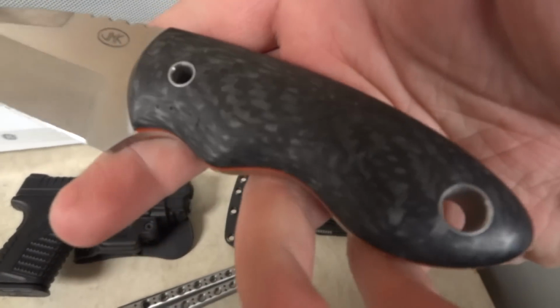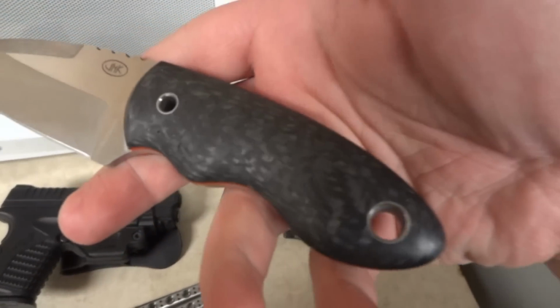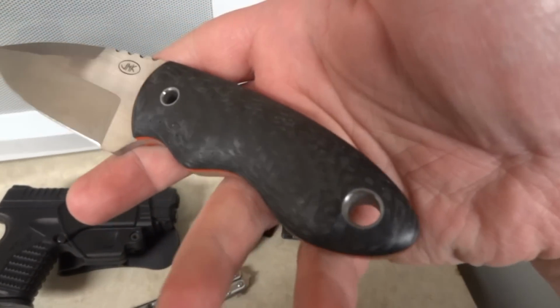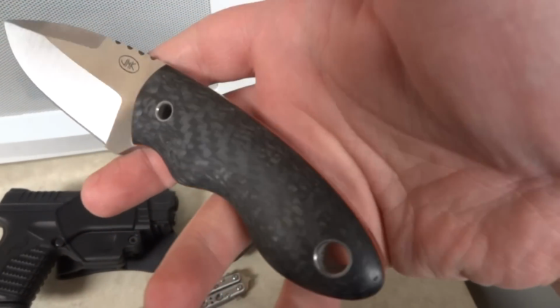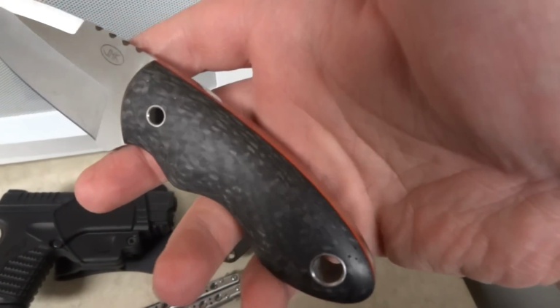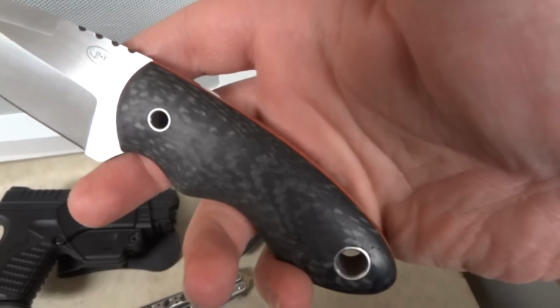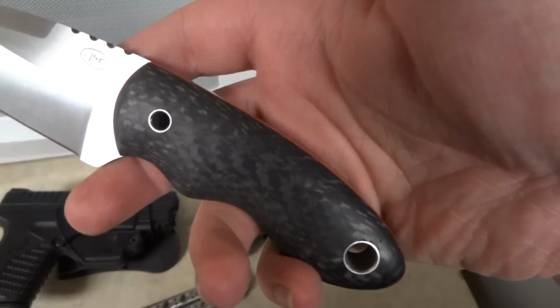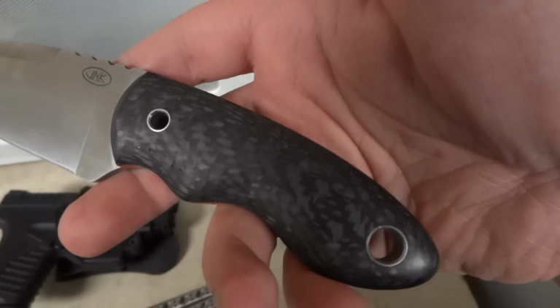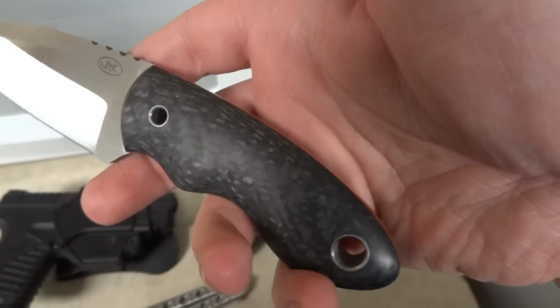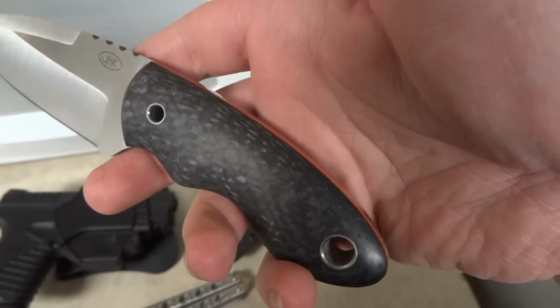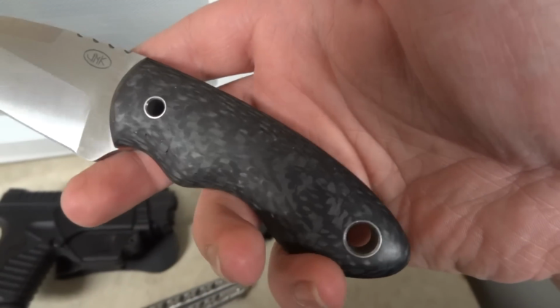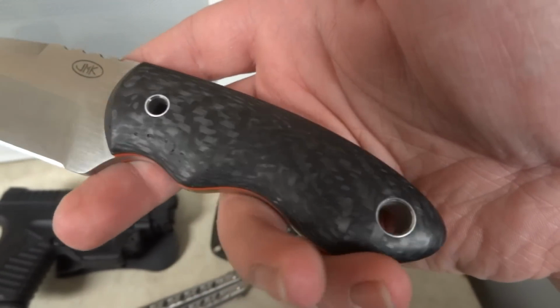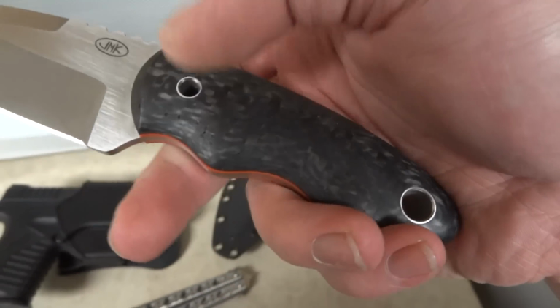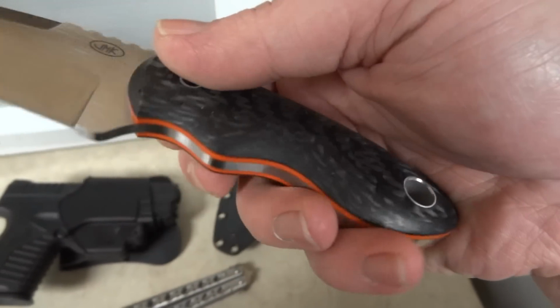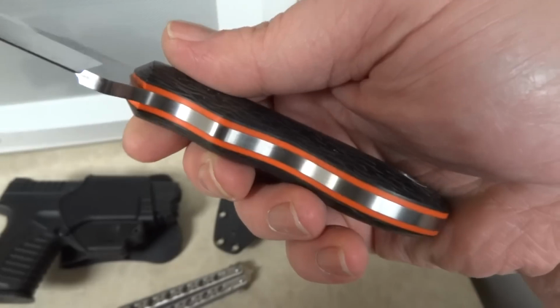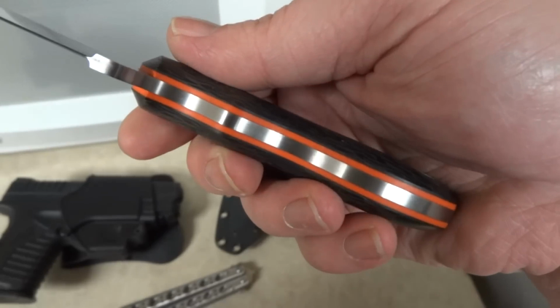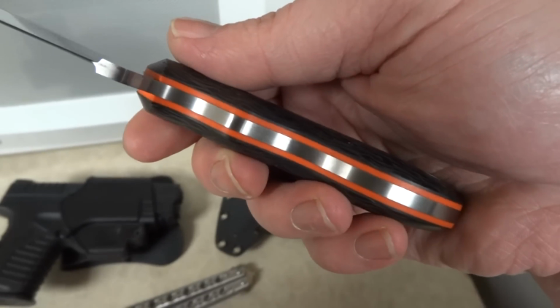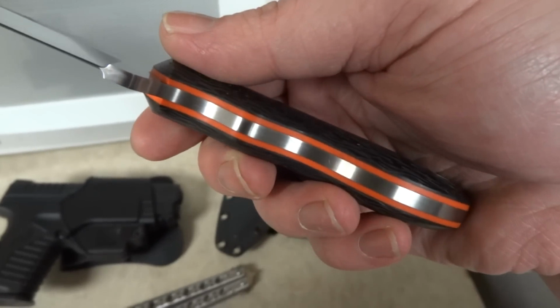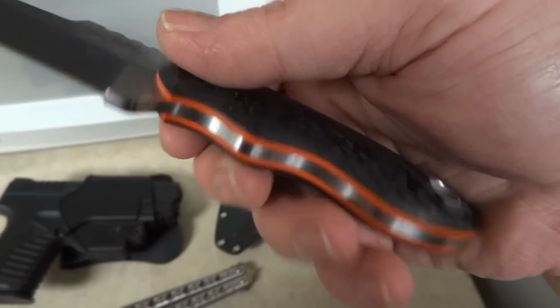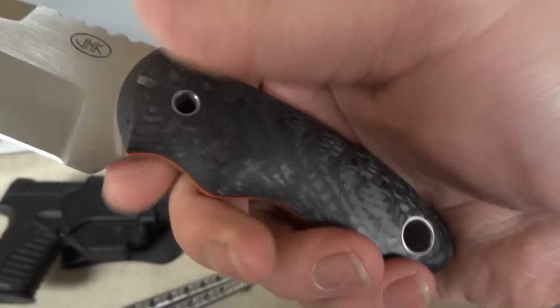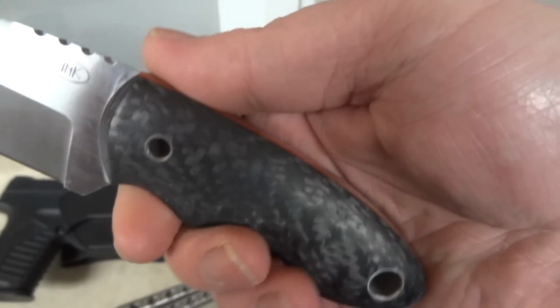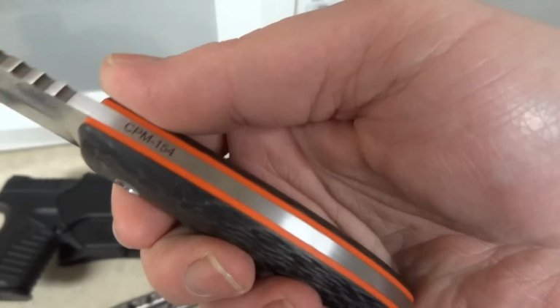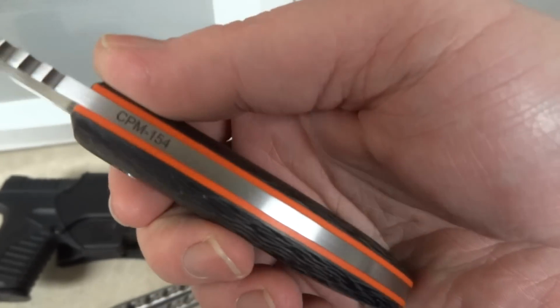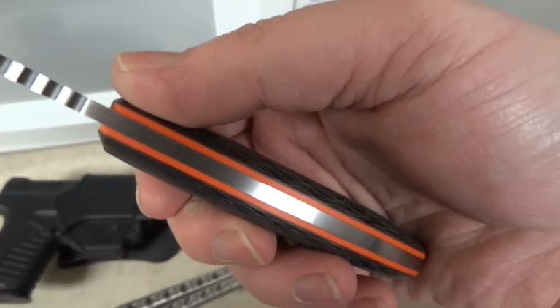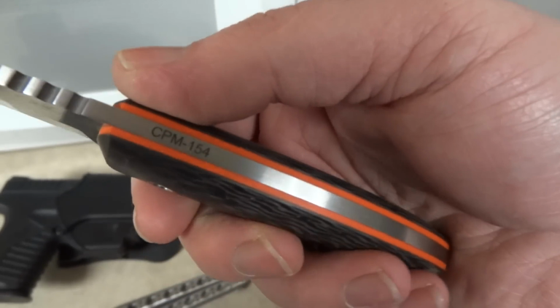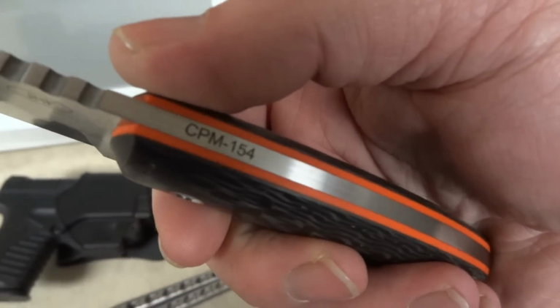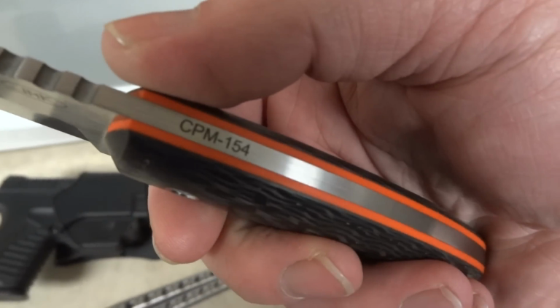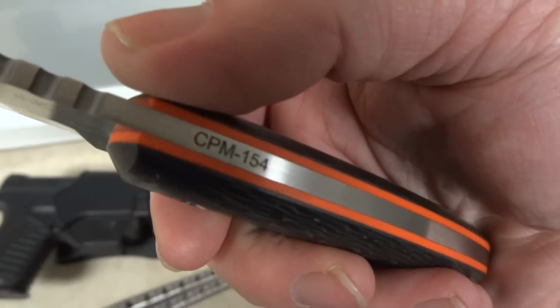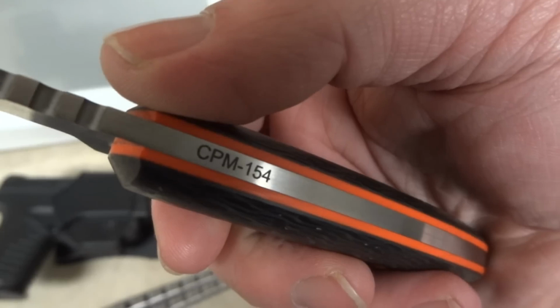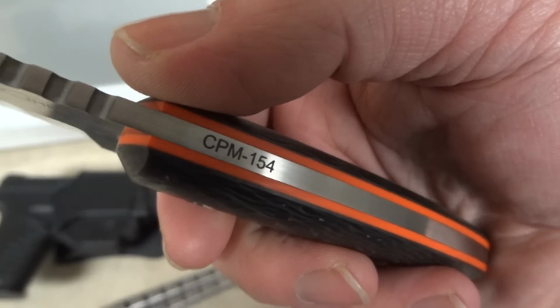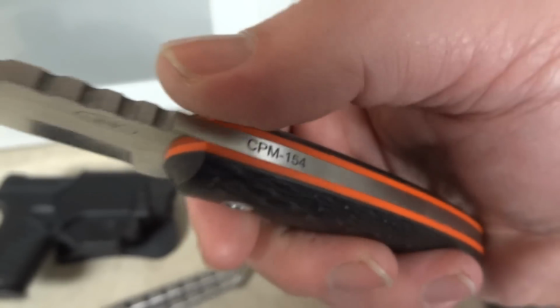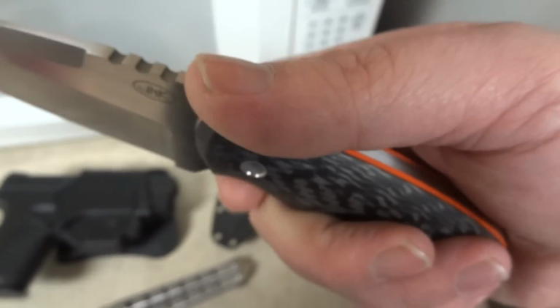Got carbon fiber for the scales — pretty badass looking, I think. Goes great with the orange. Nice Halloween colors — pretty fitting for this time of year.